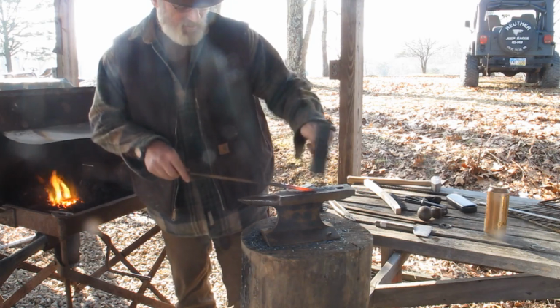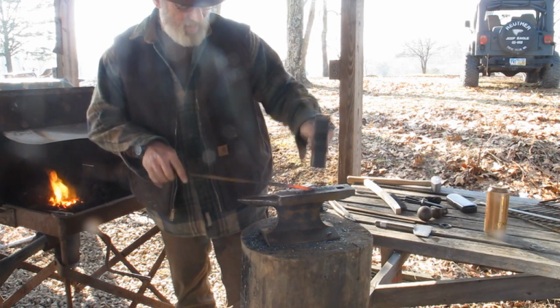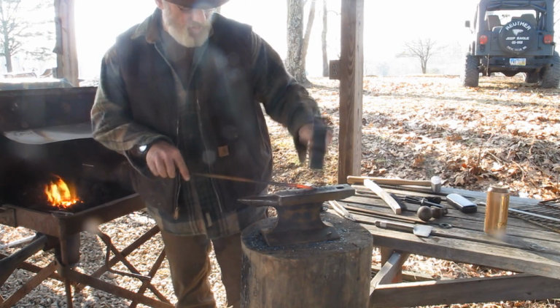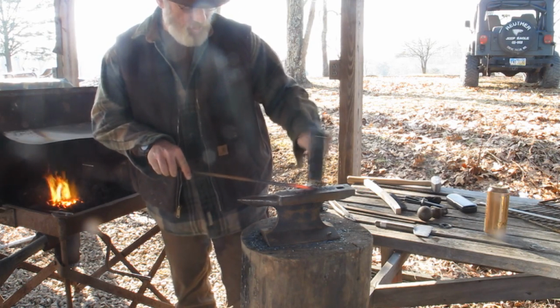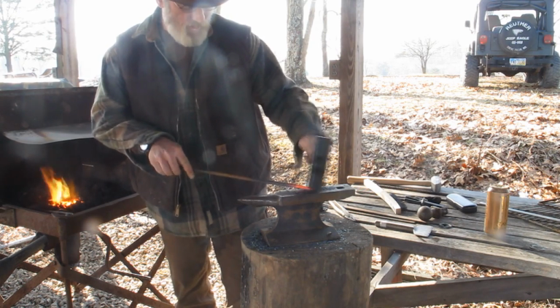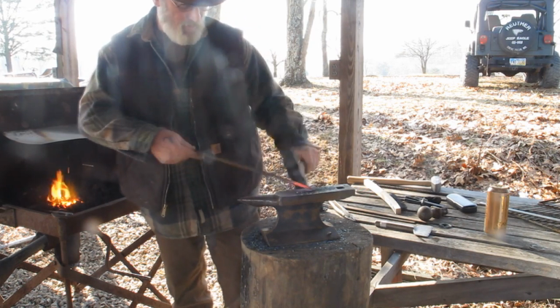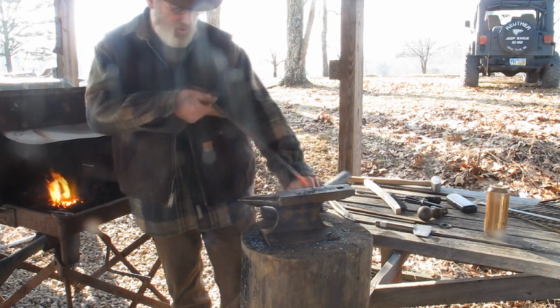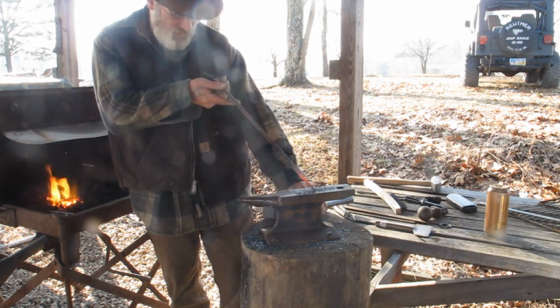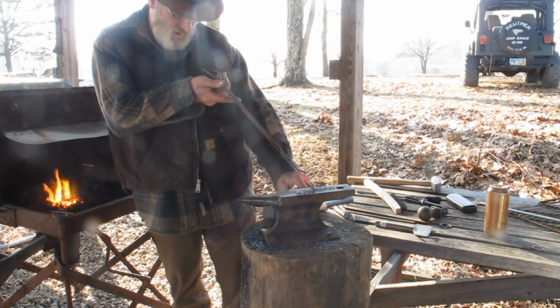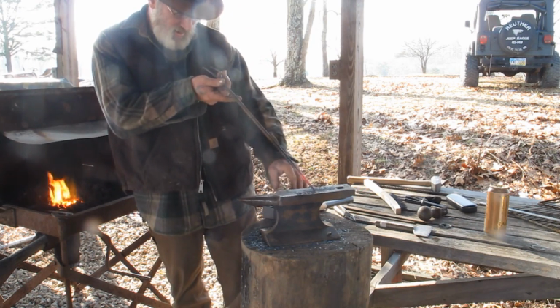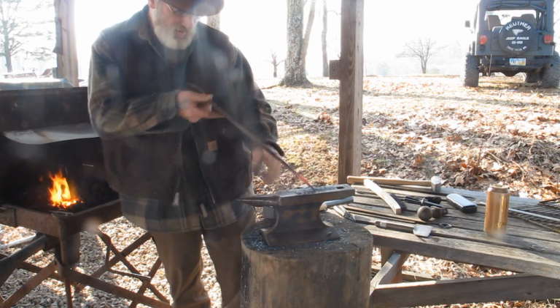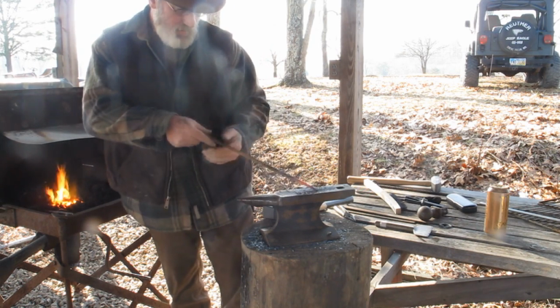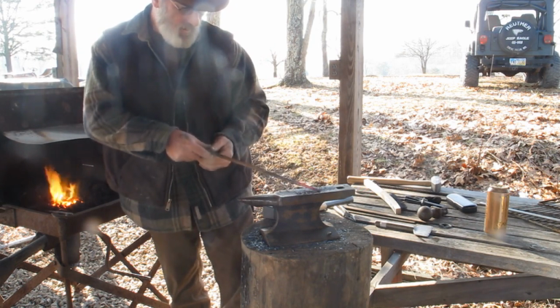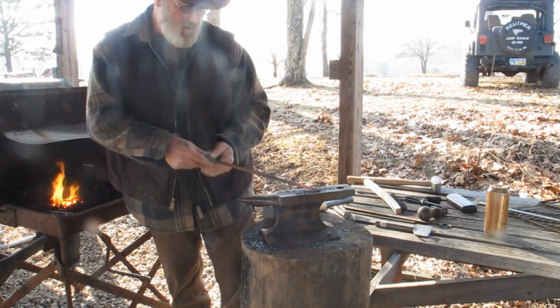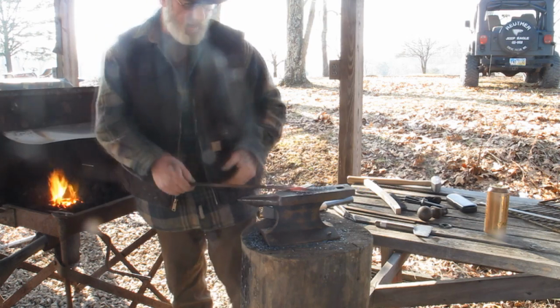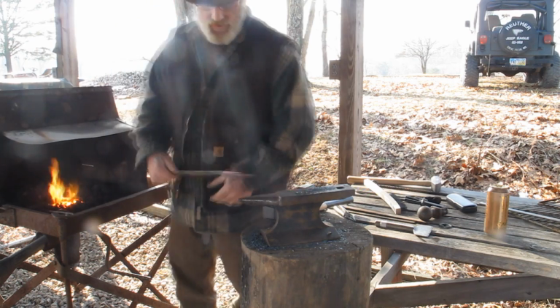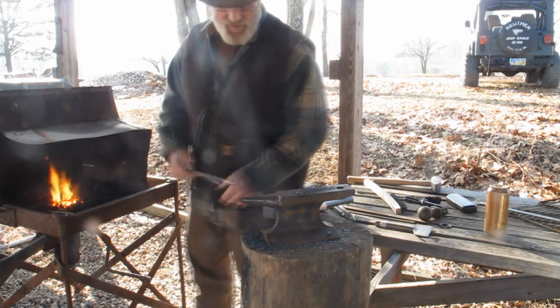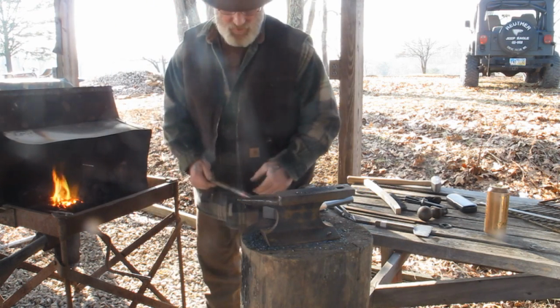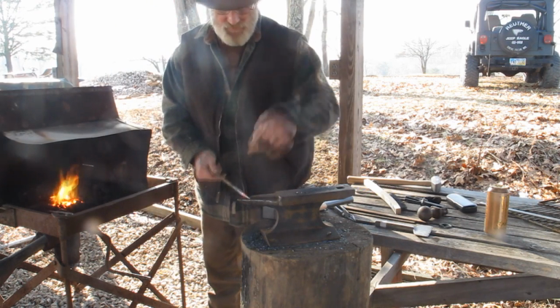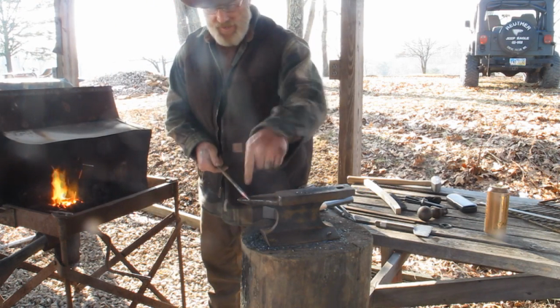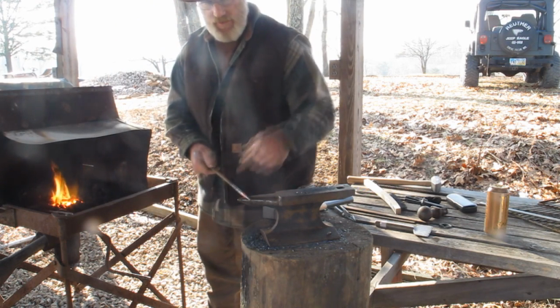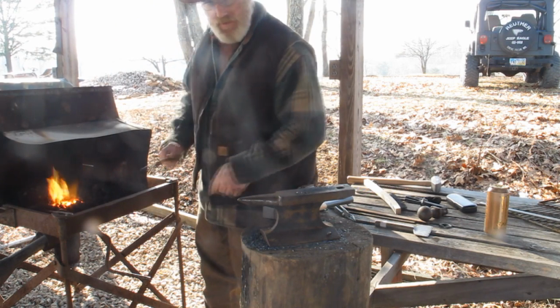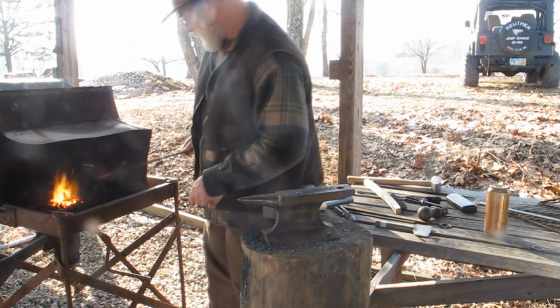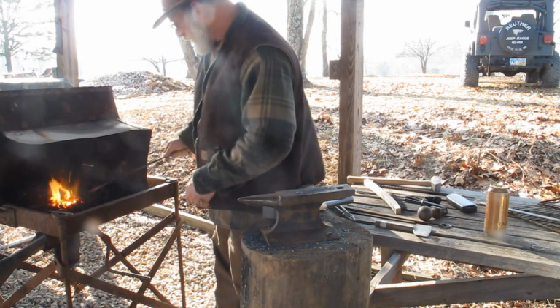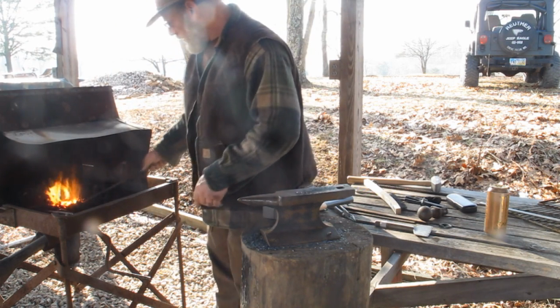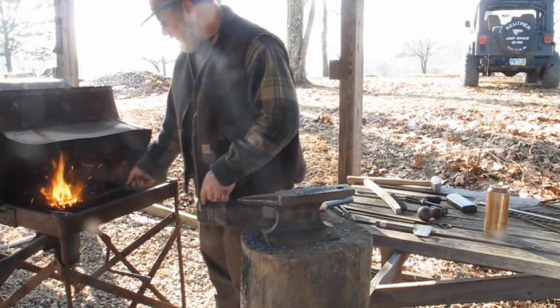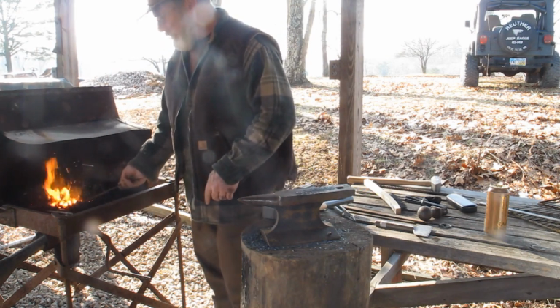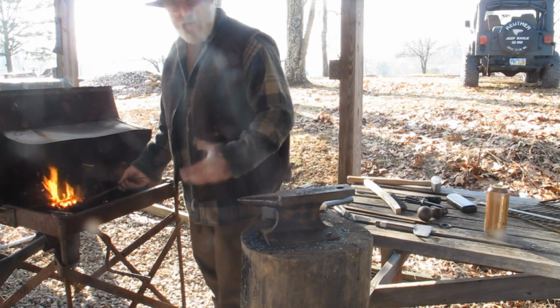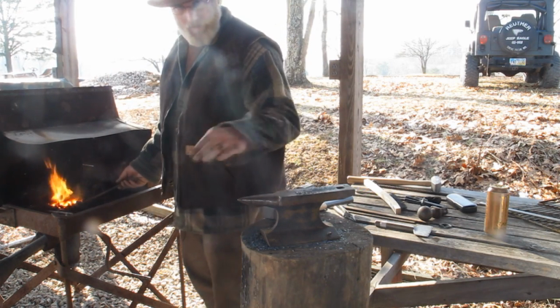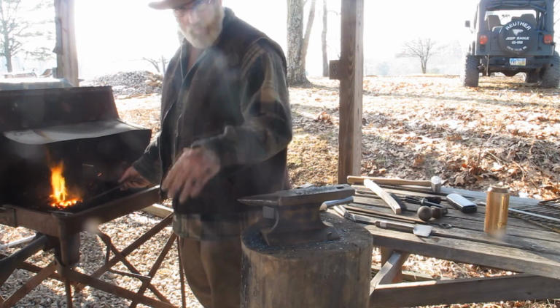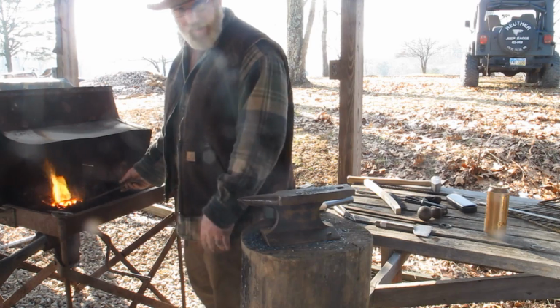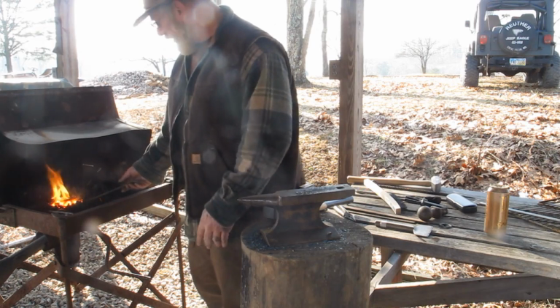Once I get that drawn down to a point, I just want to make sure I've got everything straight before I go to the next step, and that's to put a flat in it for my pot bail or my bucket bail.